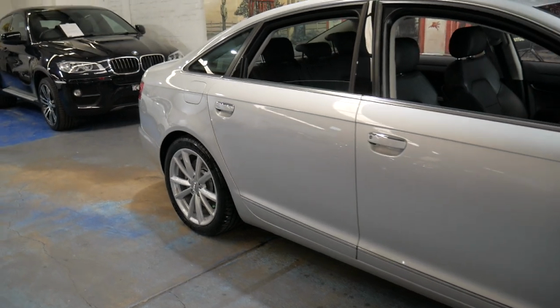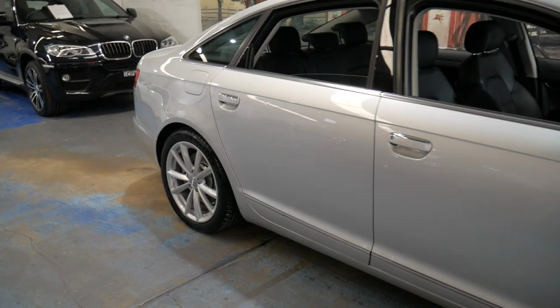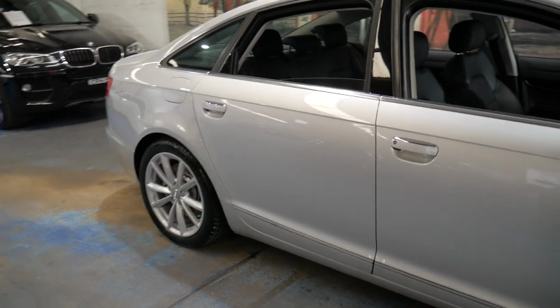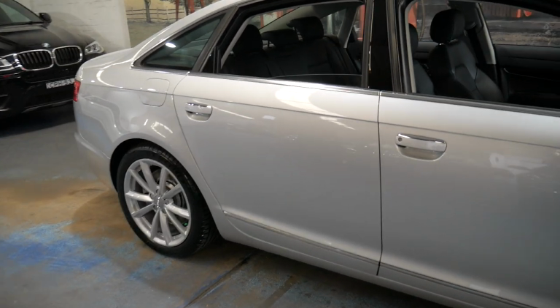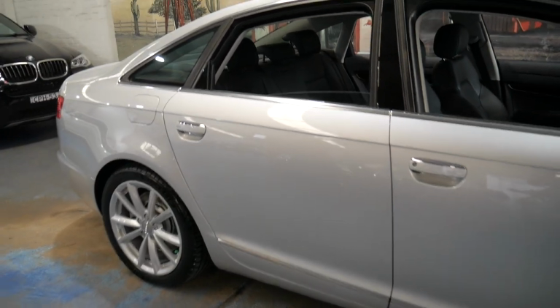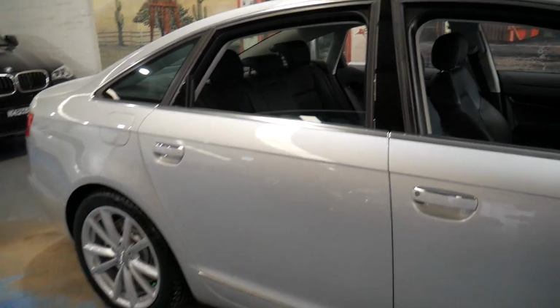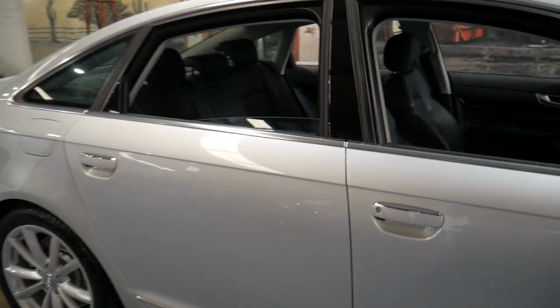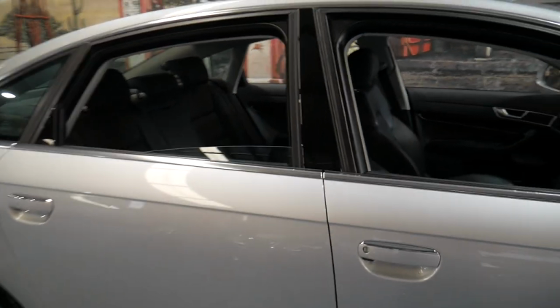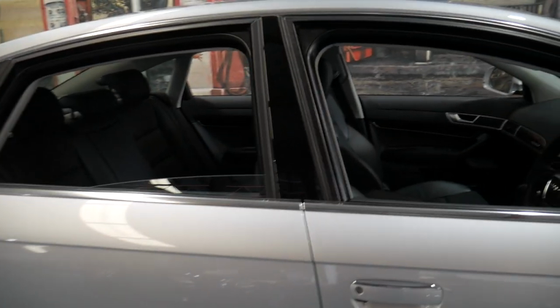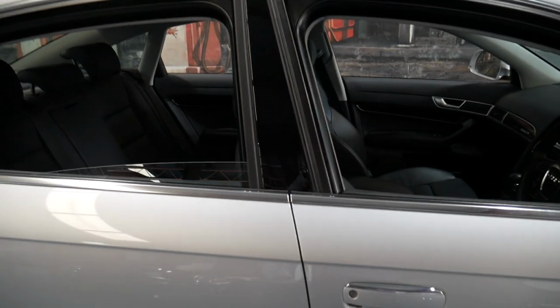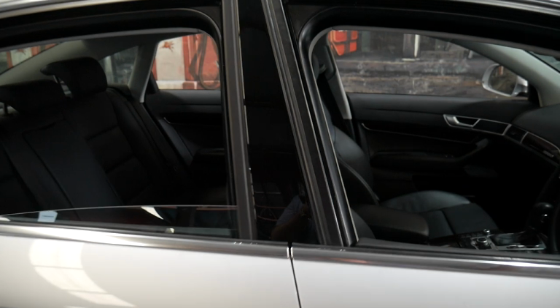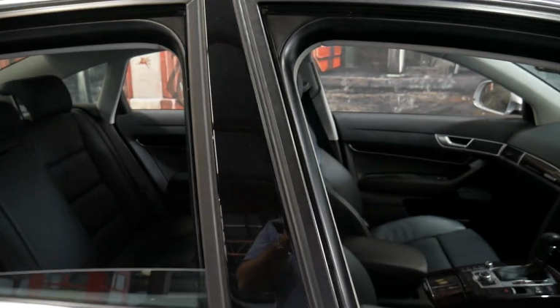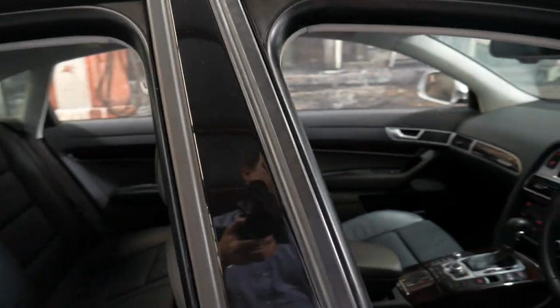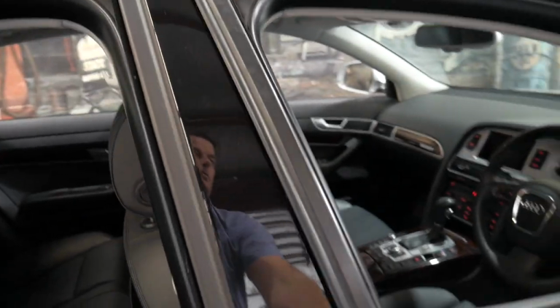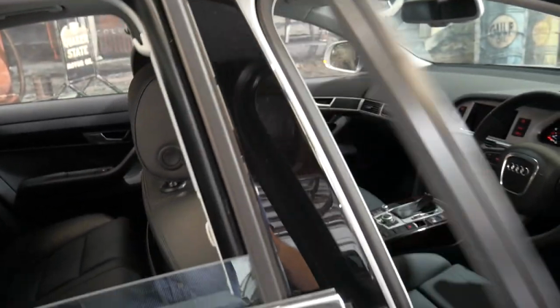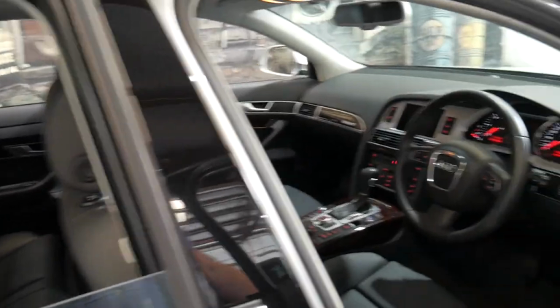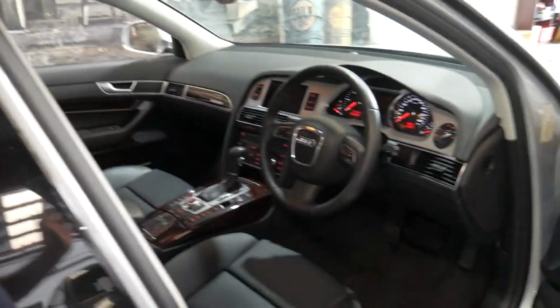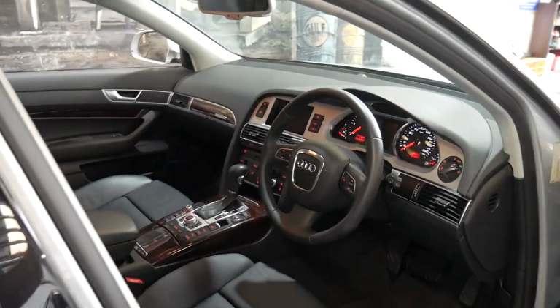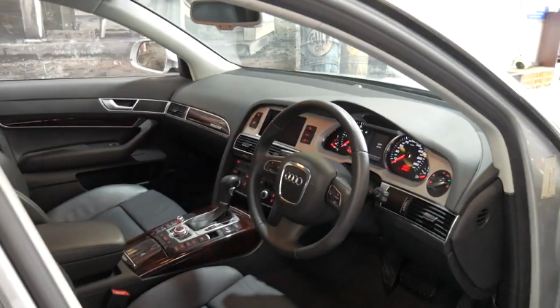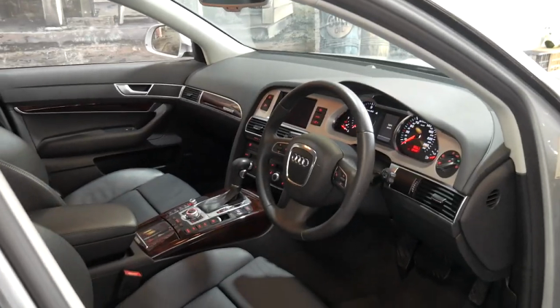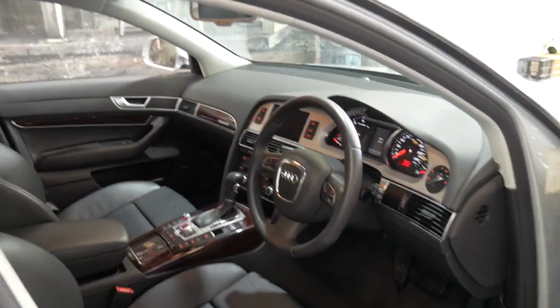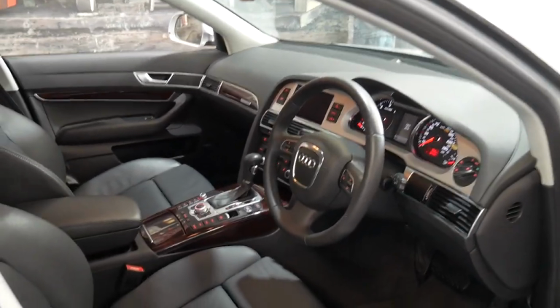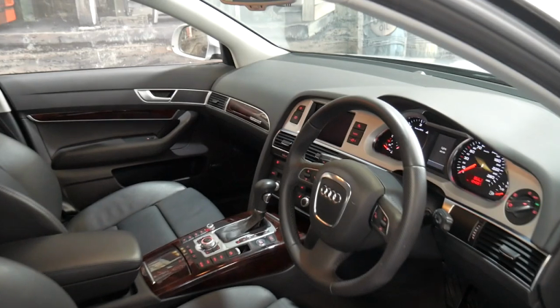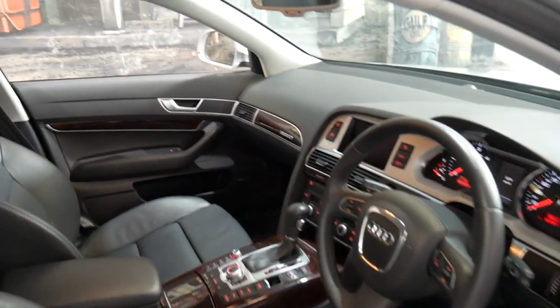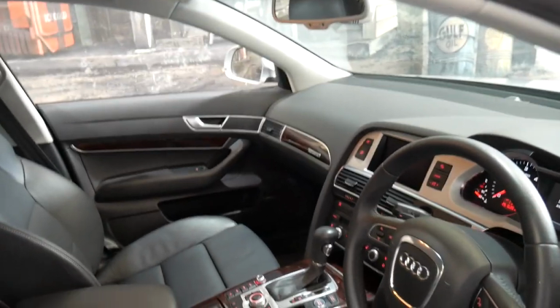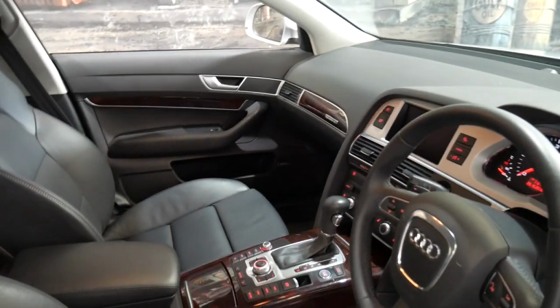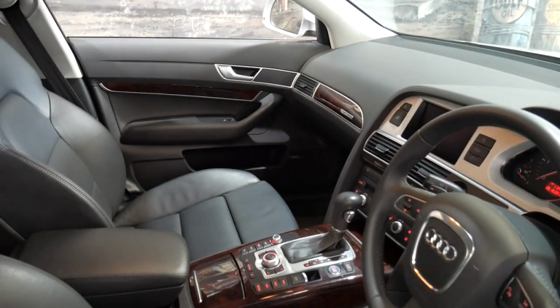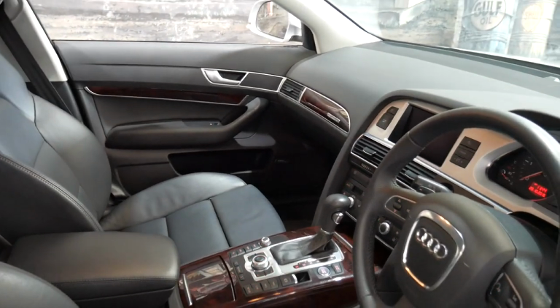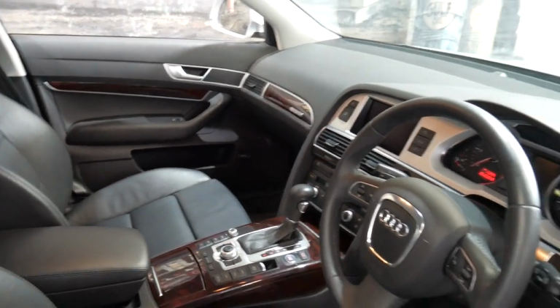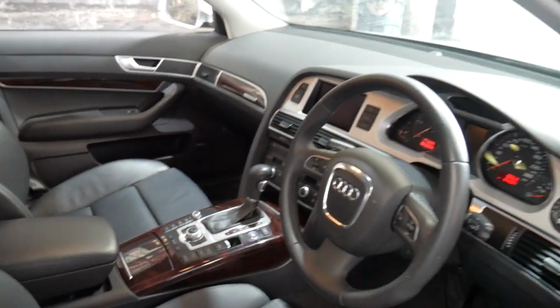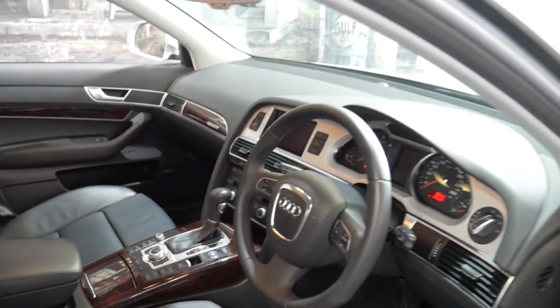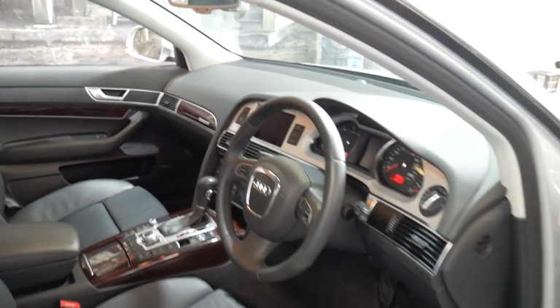It's got the 3 litre turbo diesel engine coupled with the Quattro, so it really puts that power to the road, and it's only done 104,000 kilometres since it was brand new.